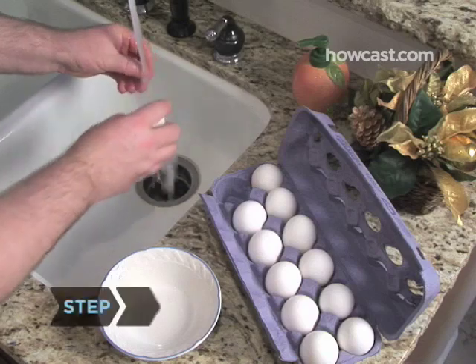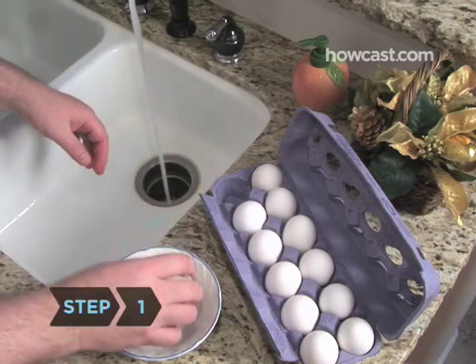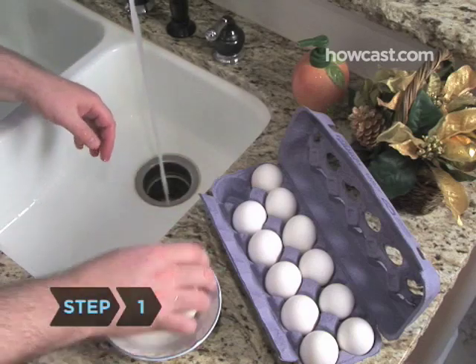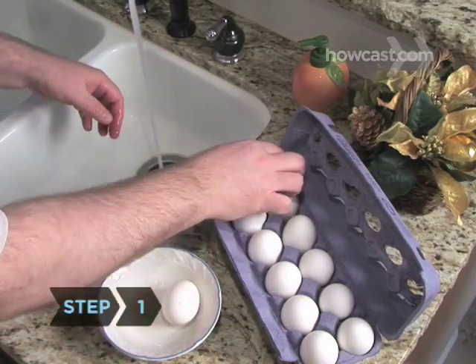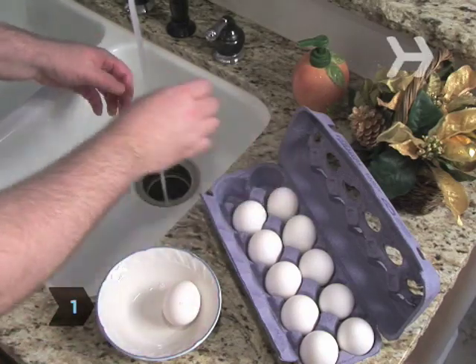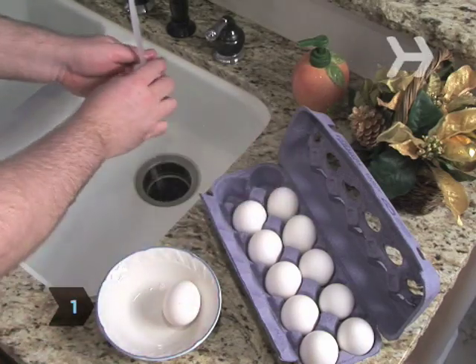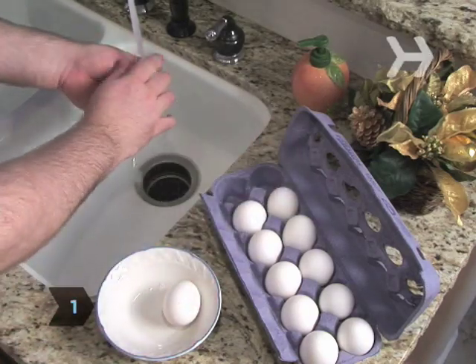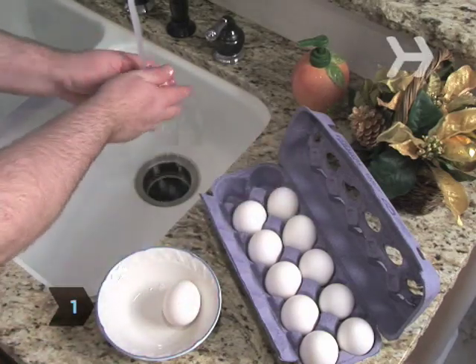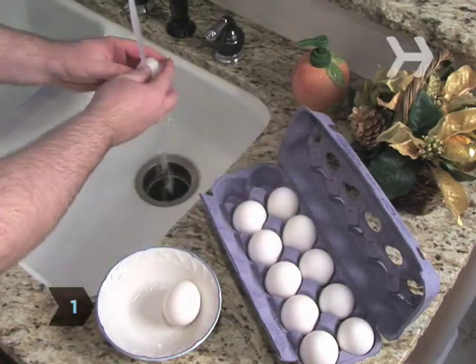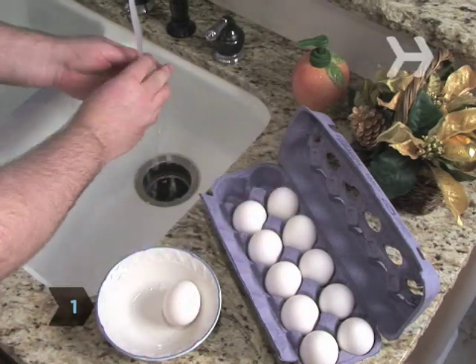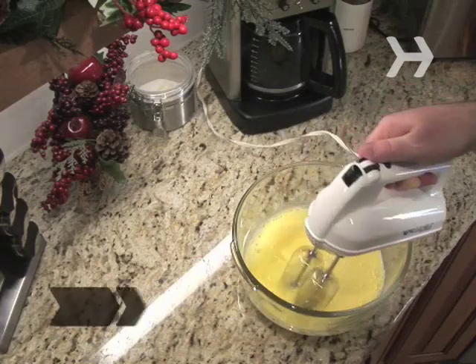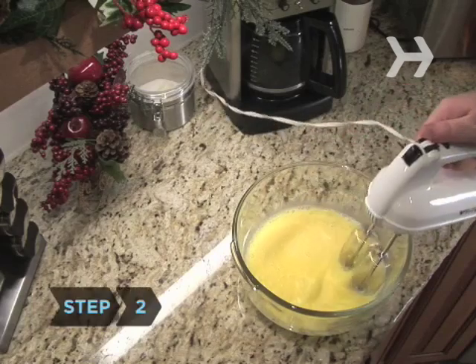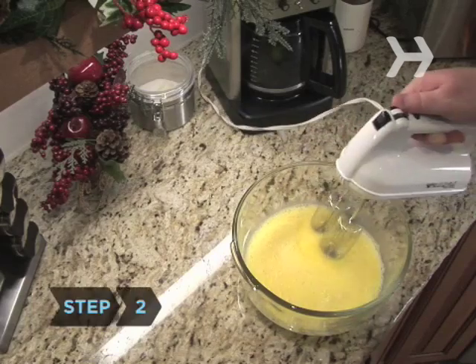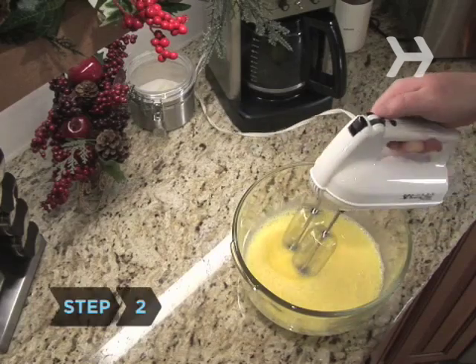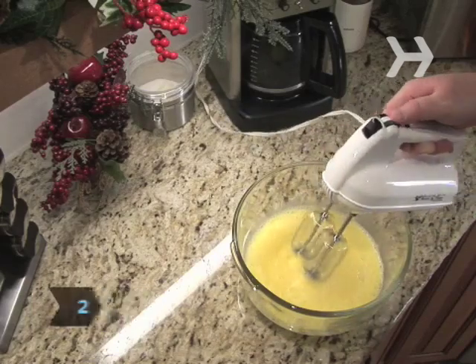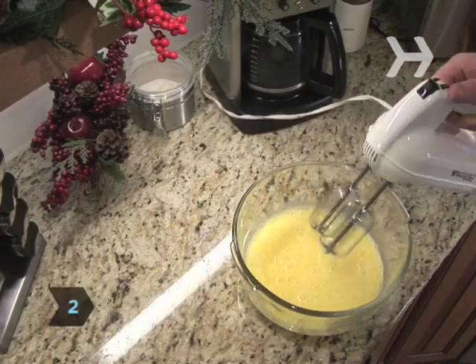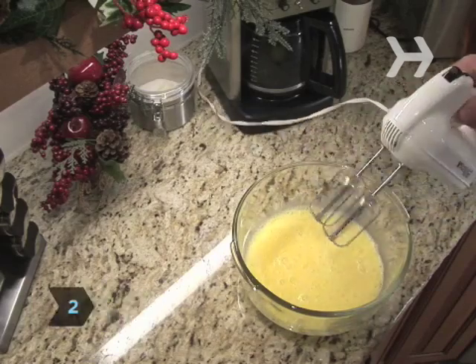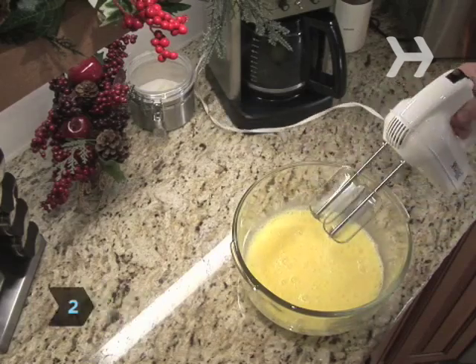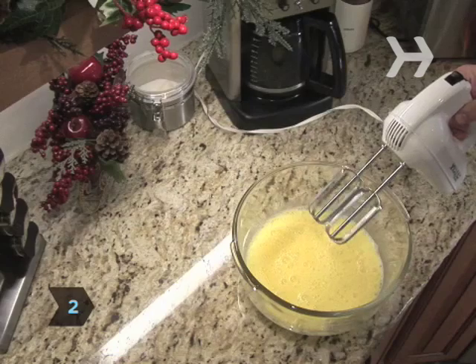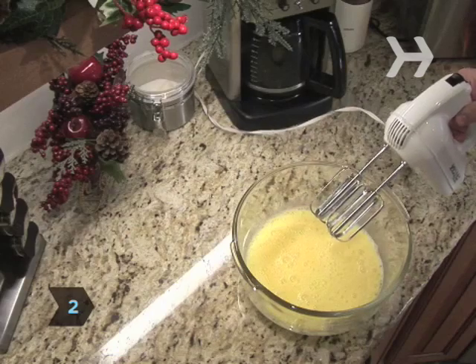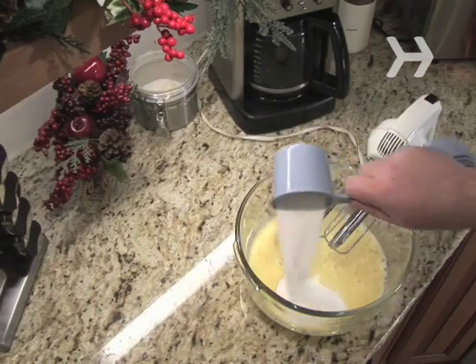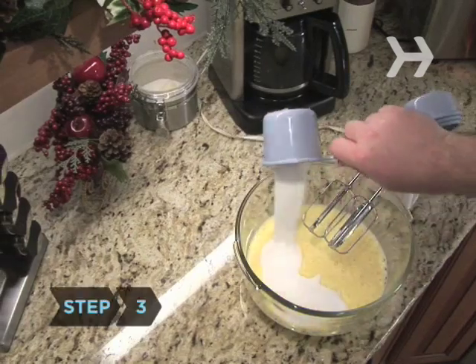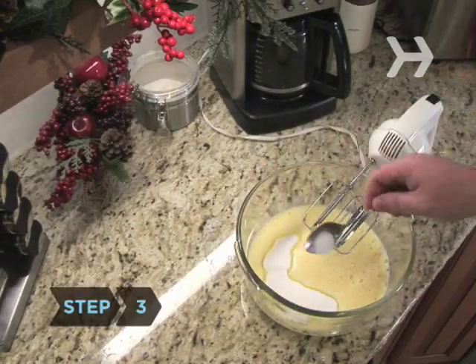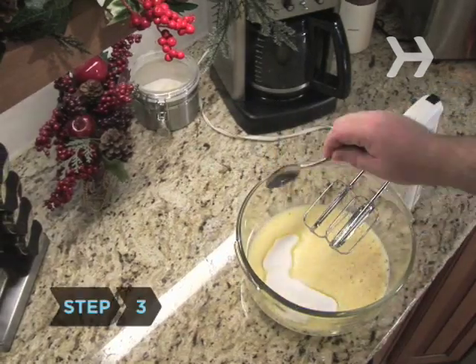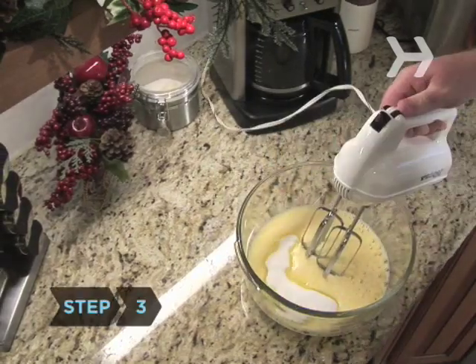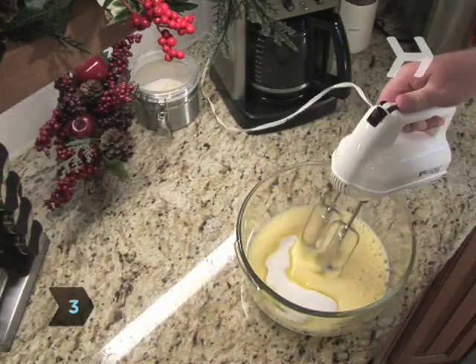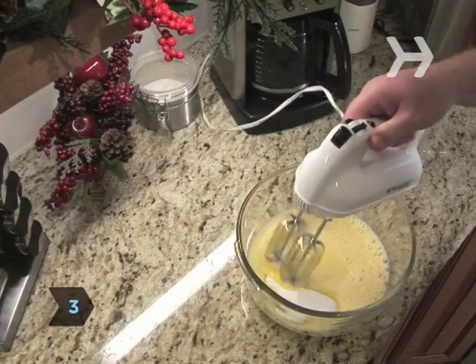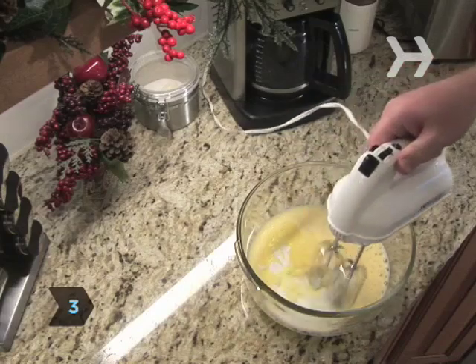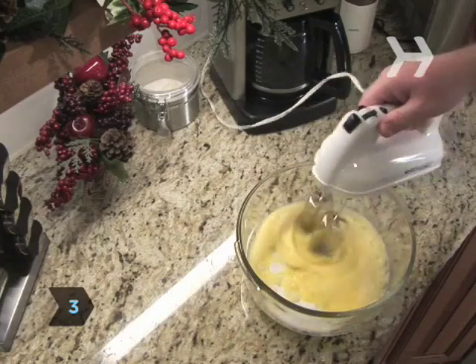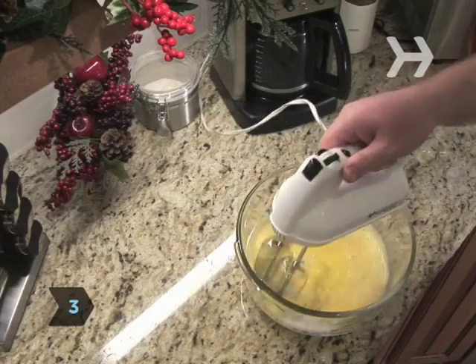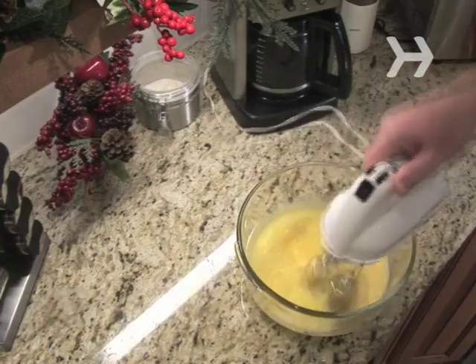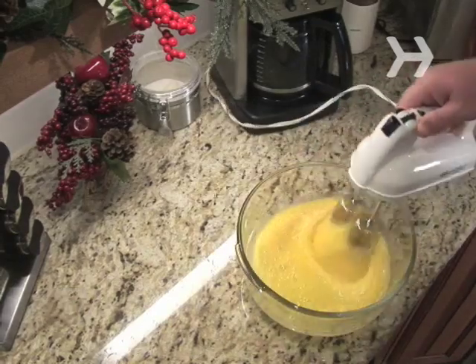Step 1: If you're using eggs, rinse the shells thoroughly before breaking them. Step 2: Beat the eggs or egg substitute until foamy. Step 3: Beat in the sugar and salt until the nog is thick. It will be a pale yellow color.